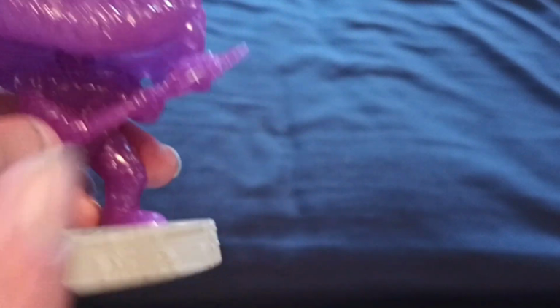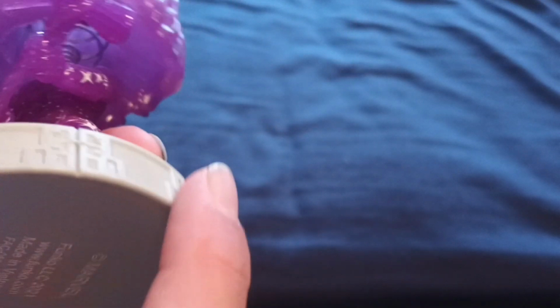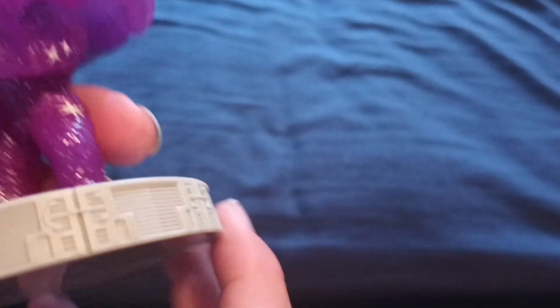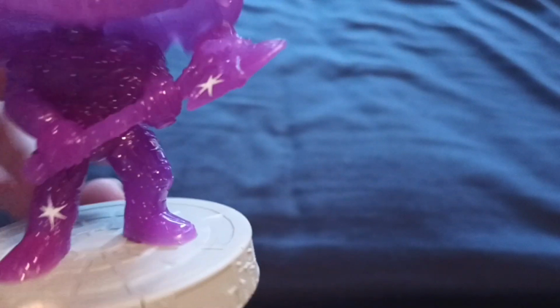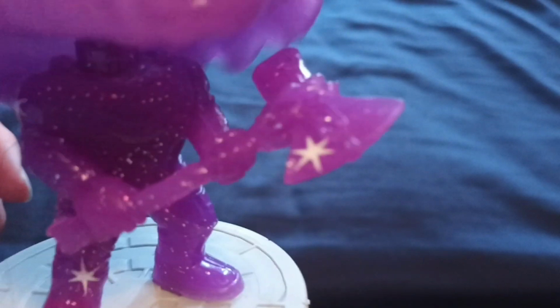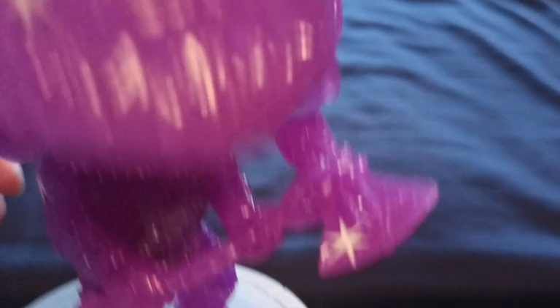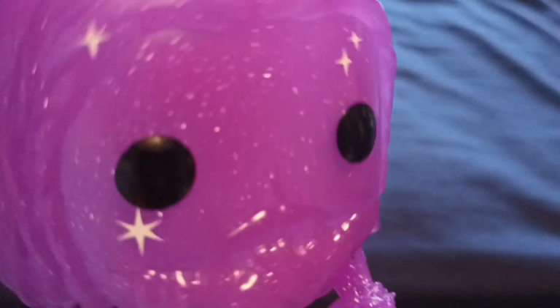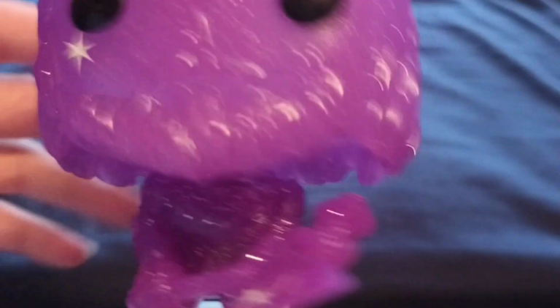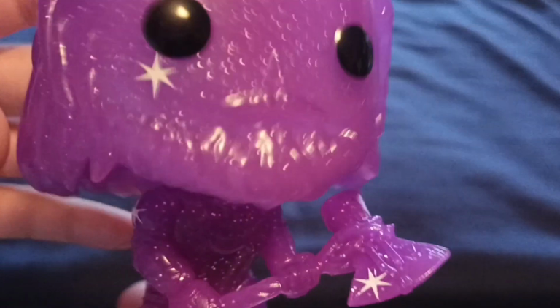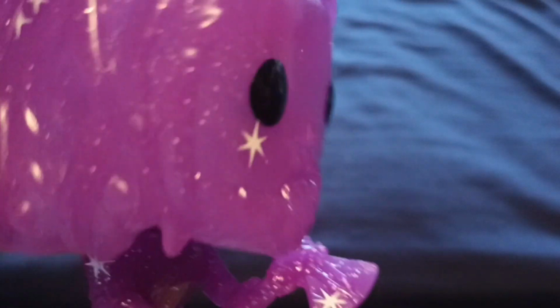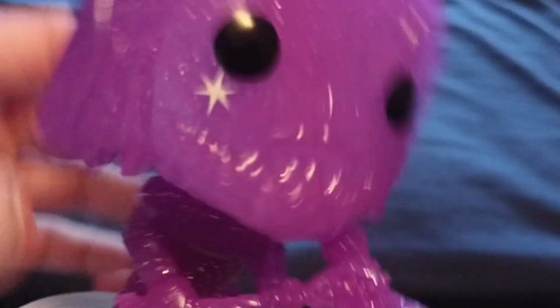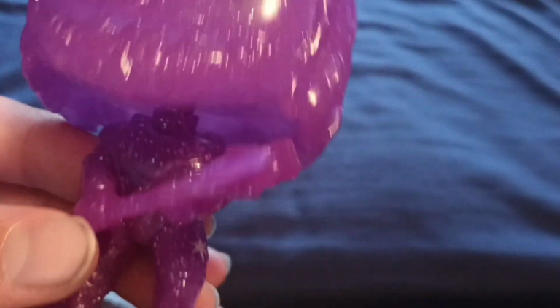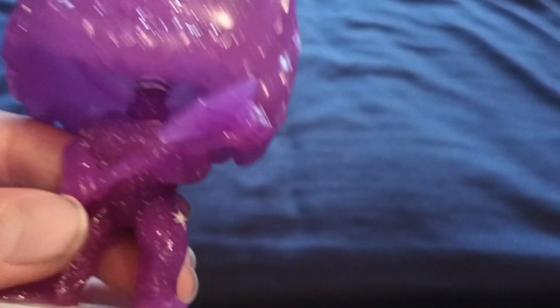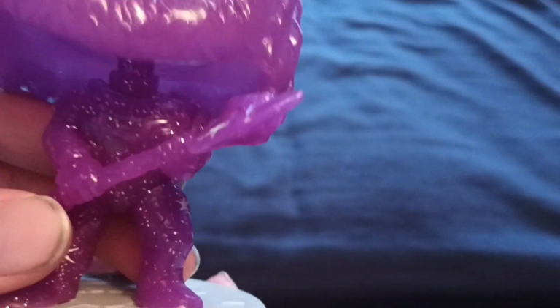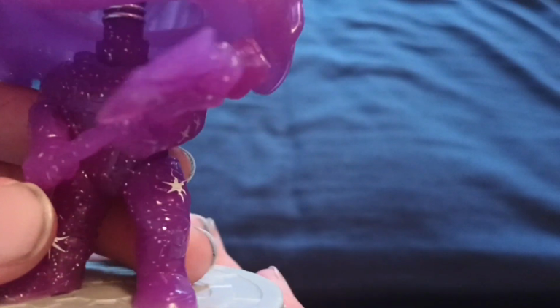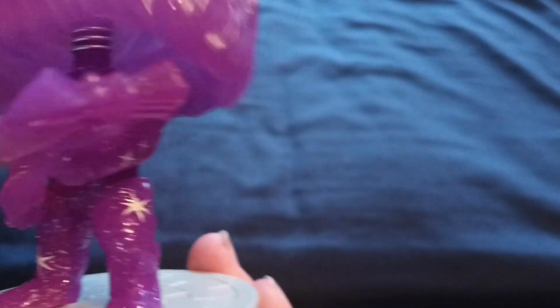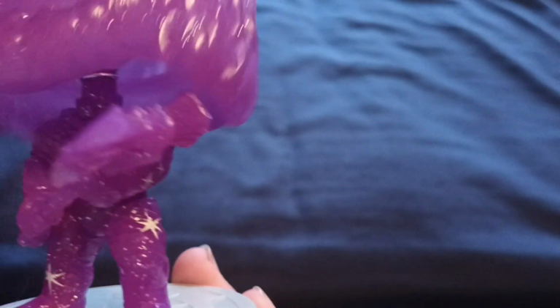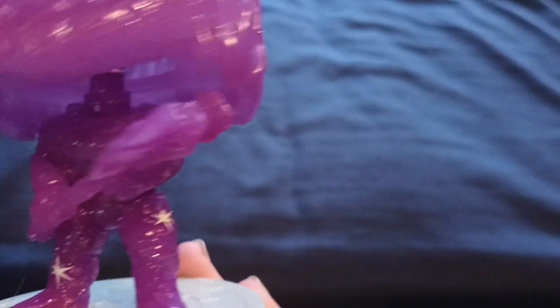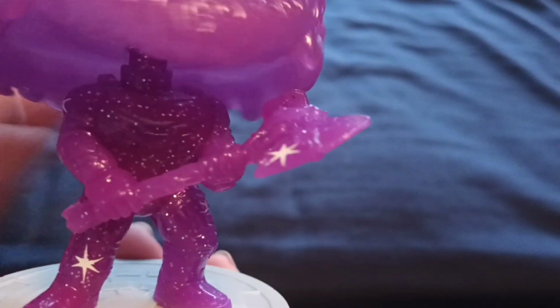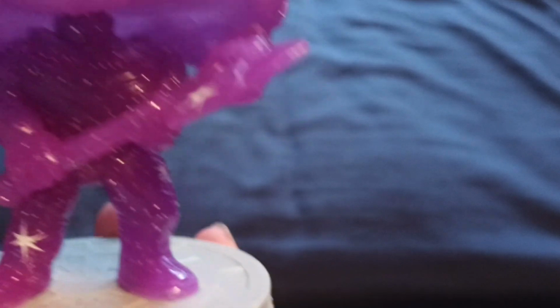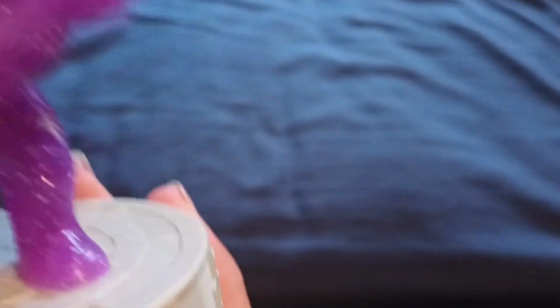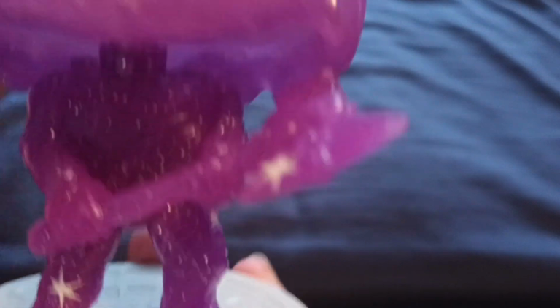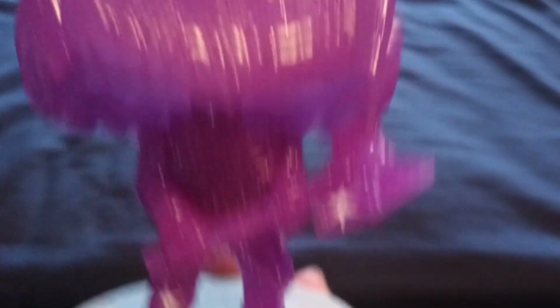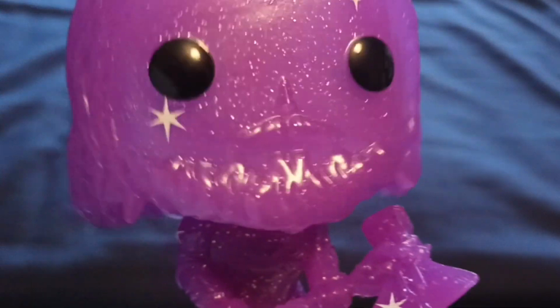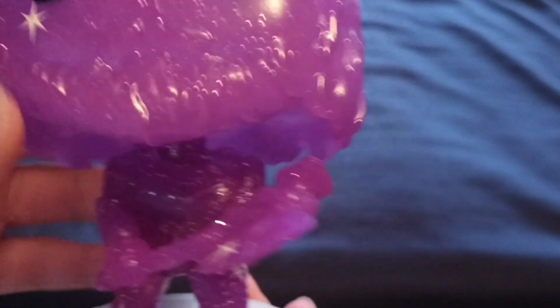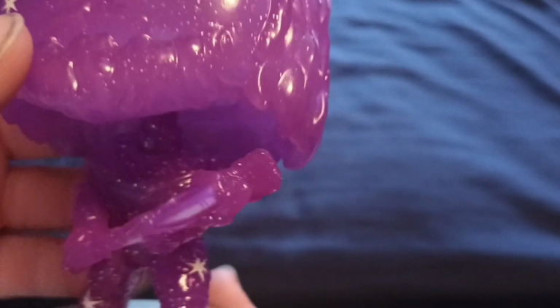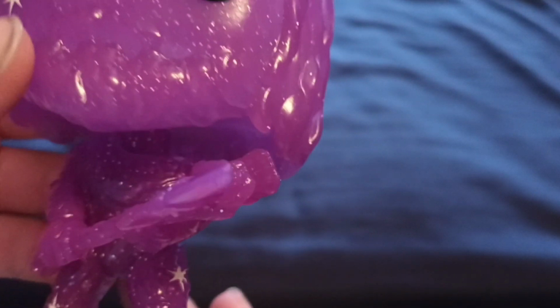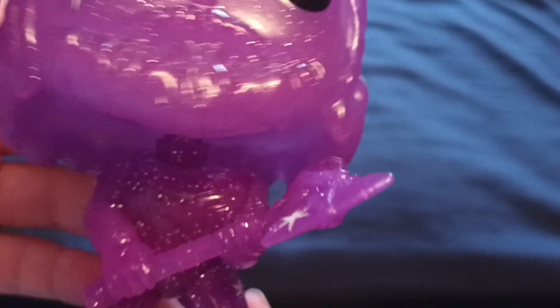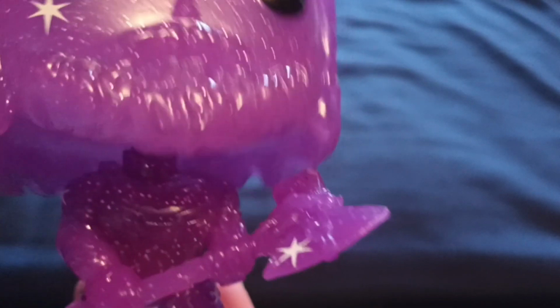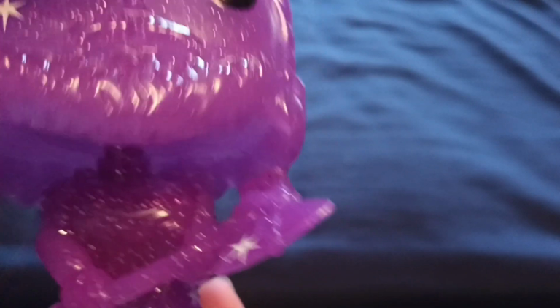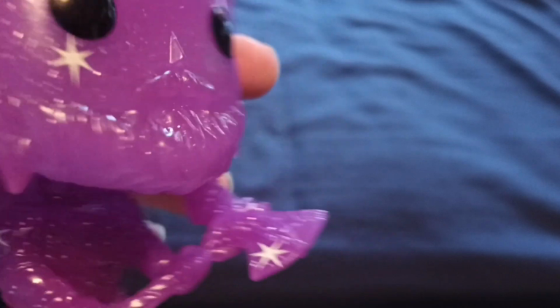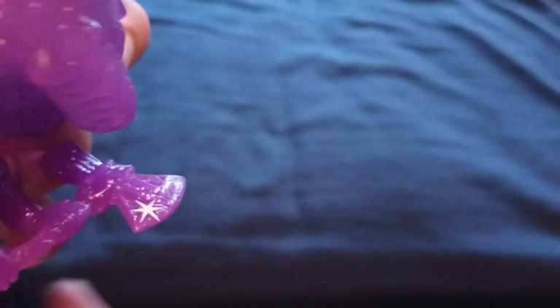The one thing I do not like about this figure is these white stars — it kind of throws me off — but the mold itself is great. The purple does look pretty neat, and there's a little glitter. I don't know if any glitter will come off; I'm hoping not, because then you can all make fun of me. Other than the pop eyes, everything is purple.